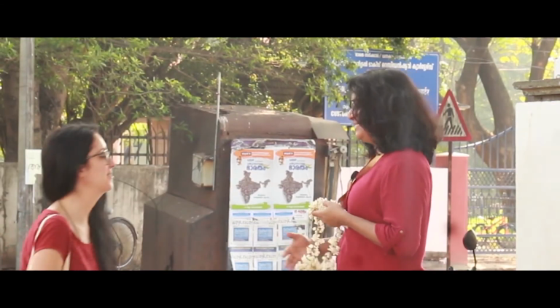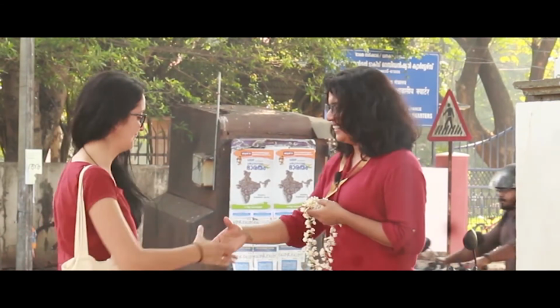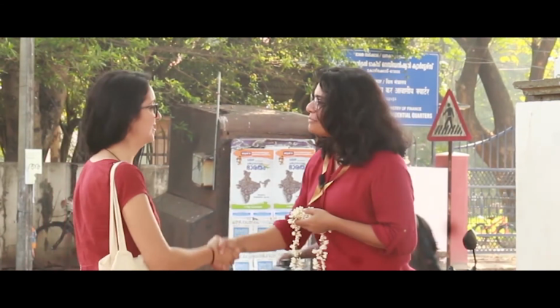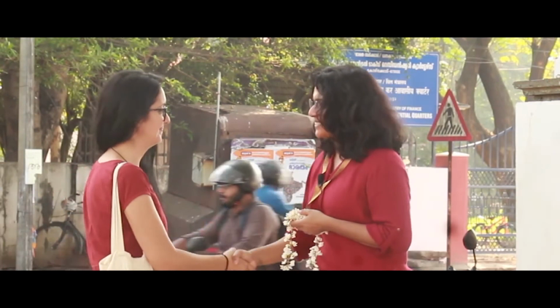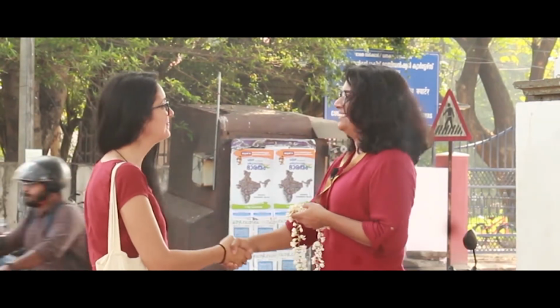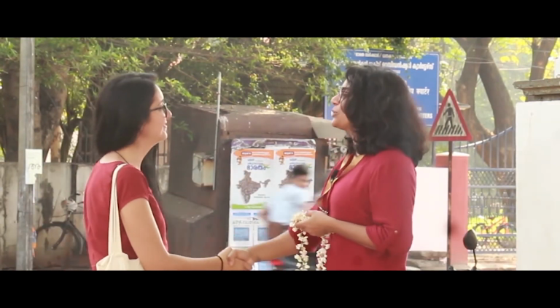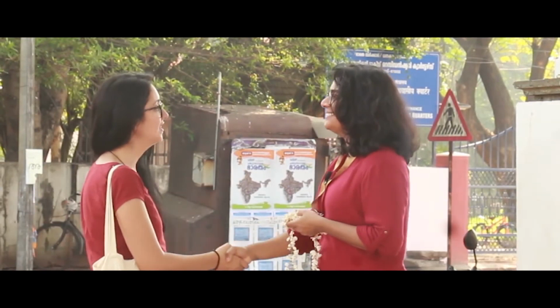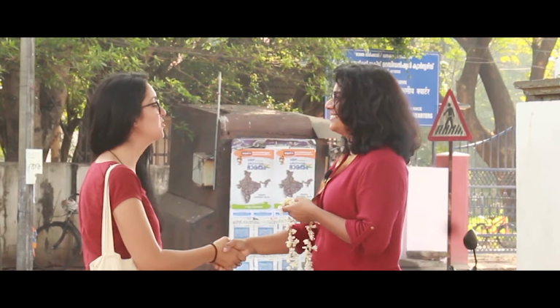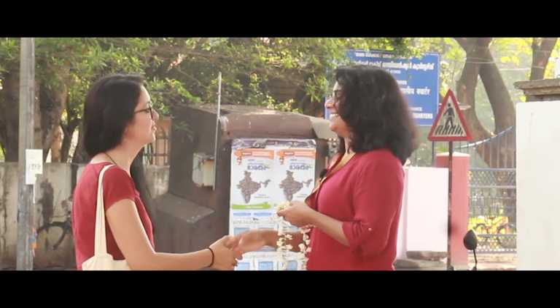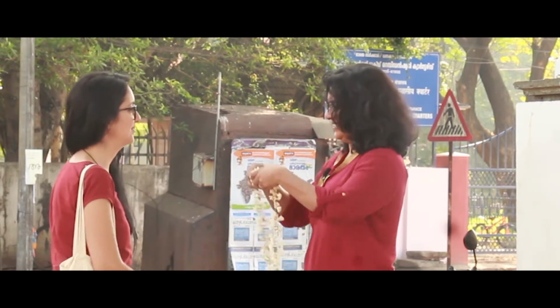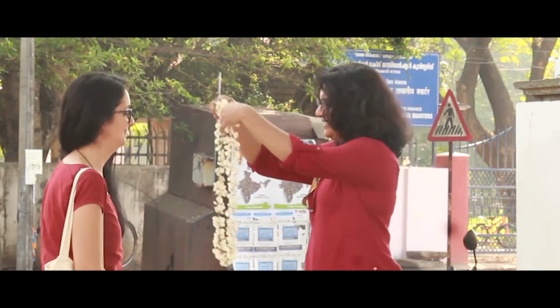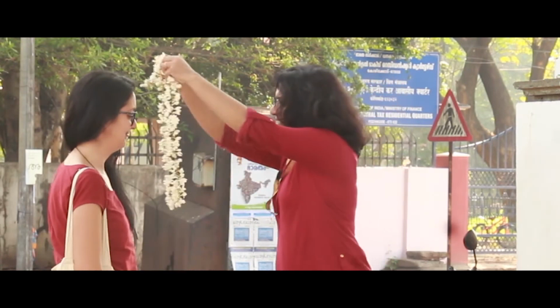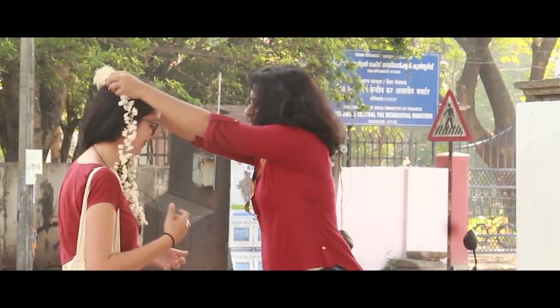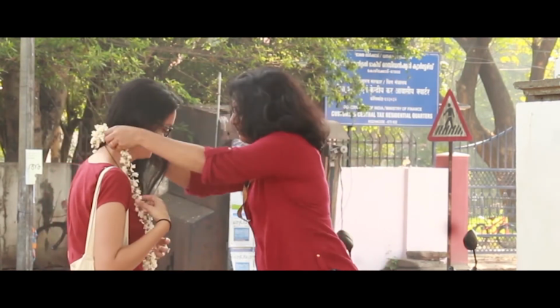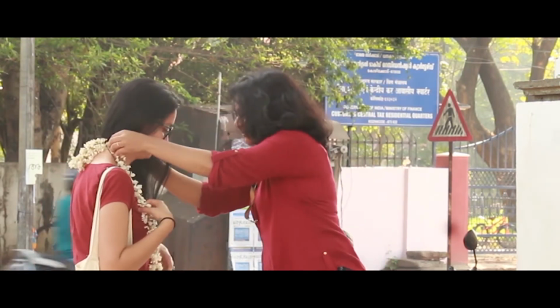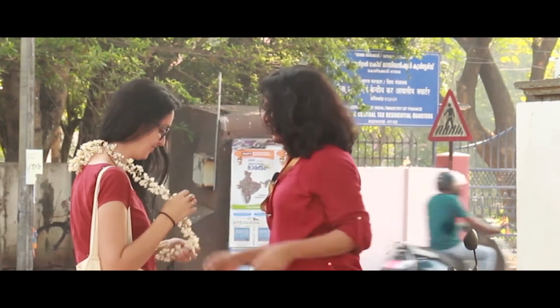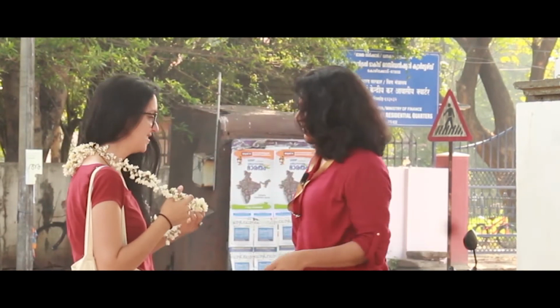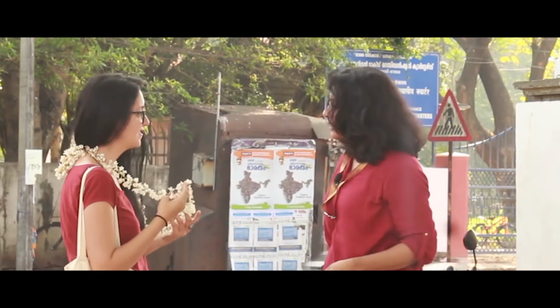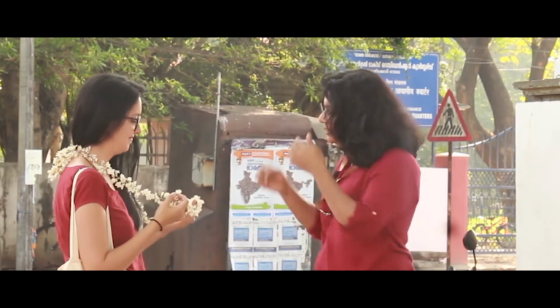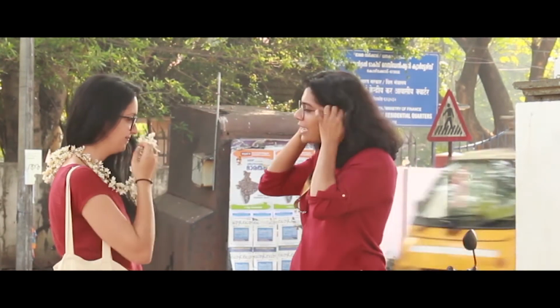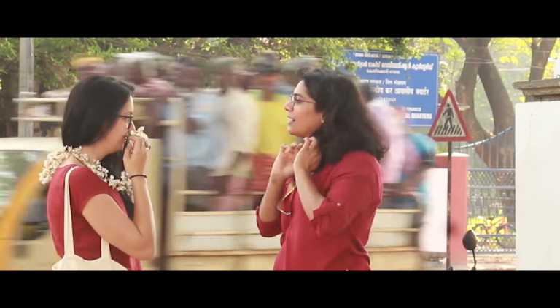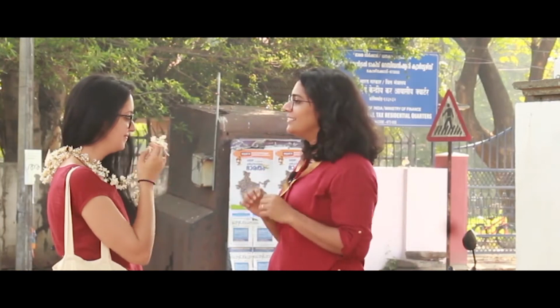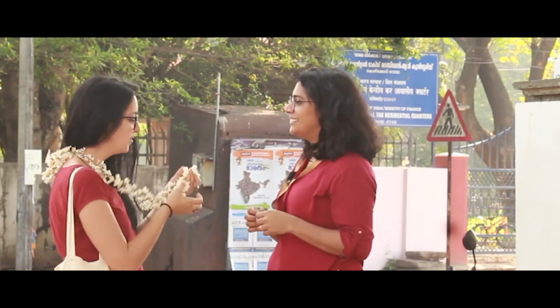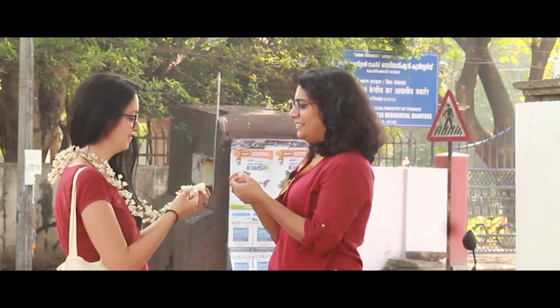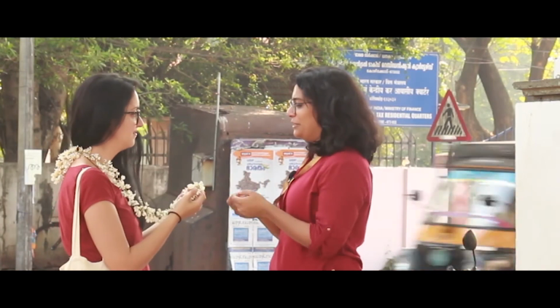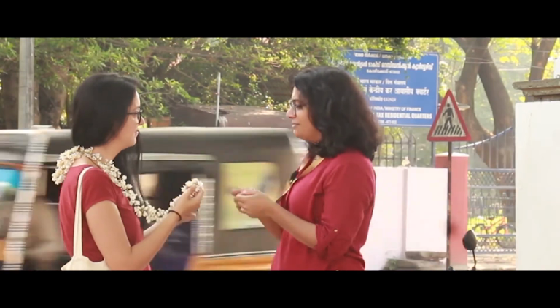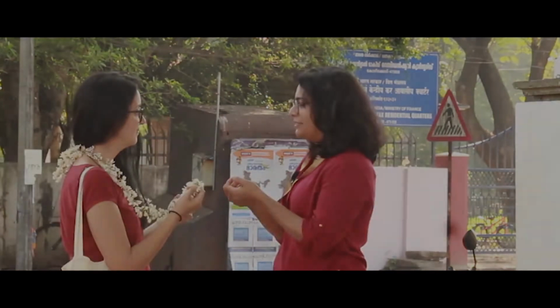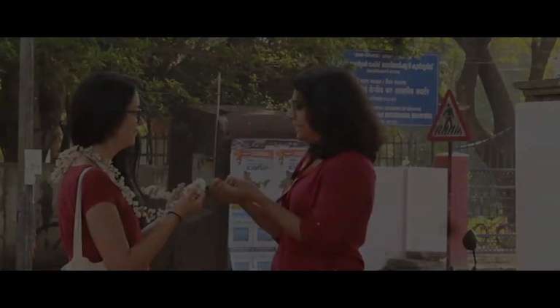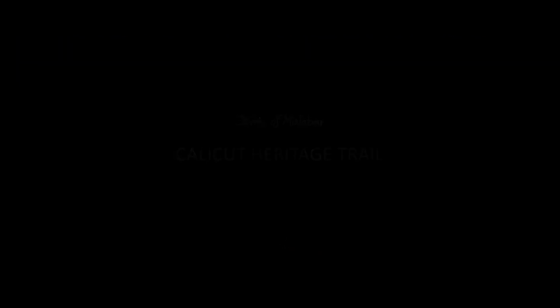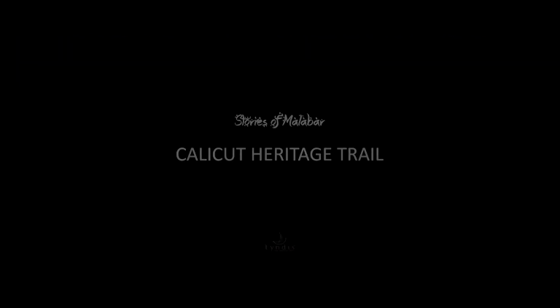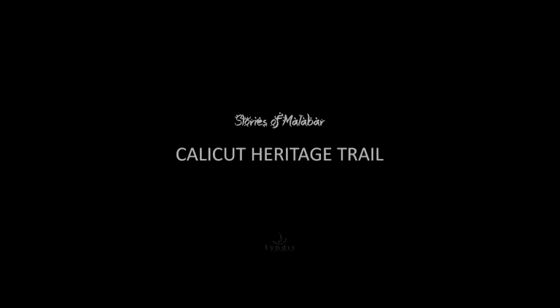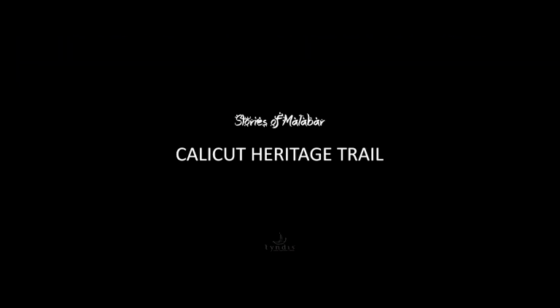Mornings at Calicut Beach are beautiful, with life just beginning for the day. Tindy's Calicut Heritage Walk starts from the North Pier, with our storyteller warmly welcoming the guests.